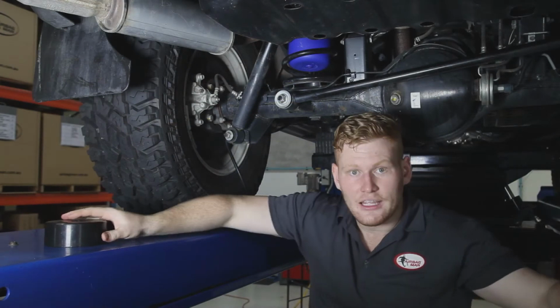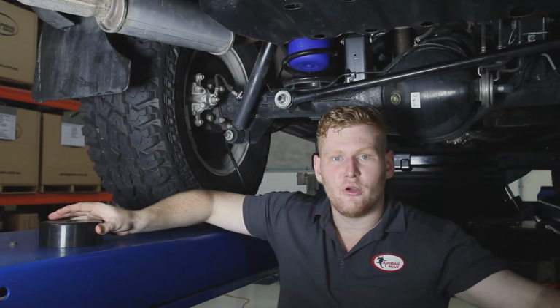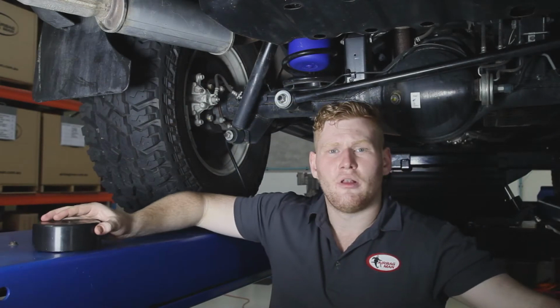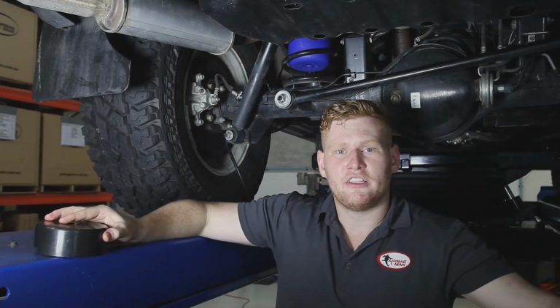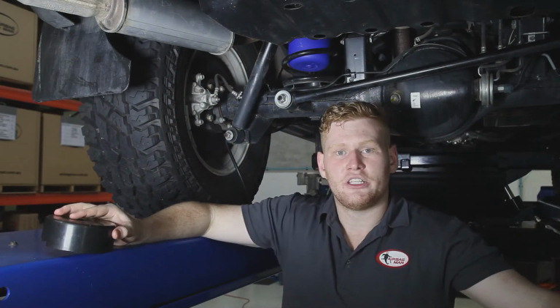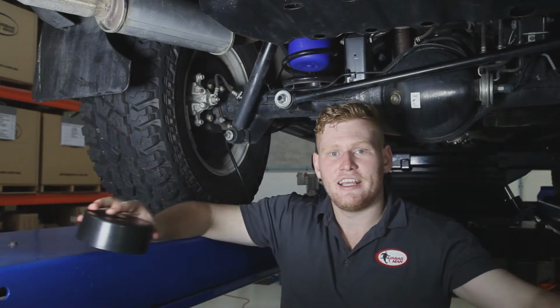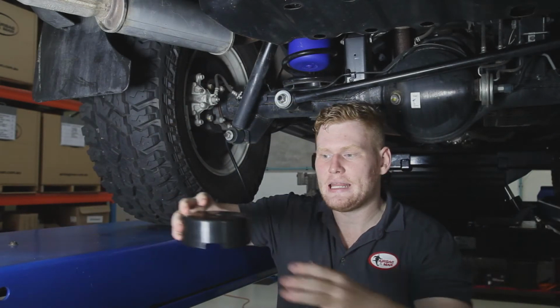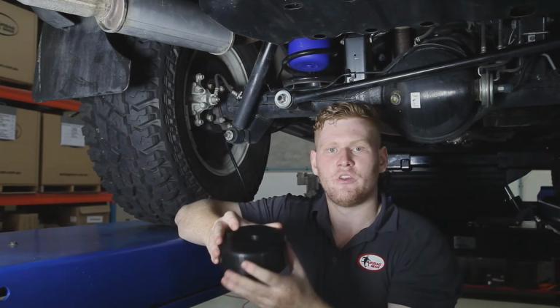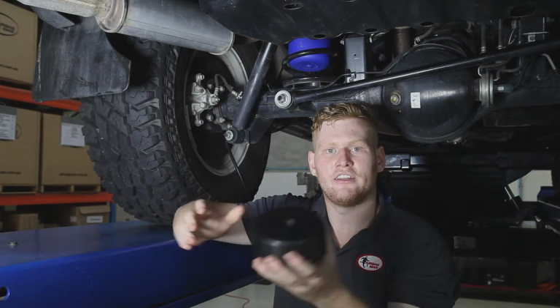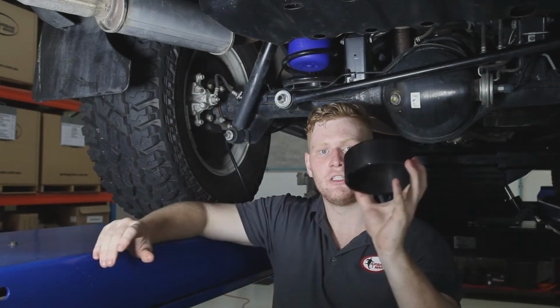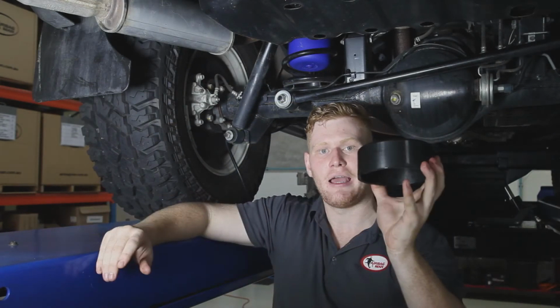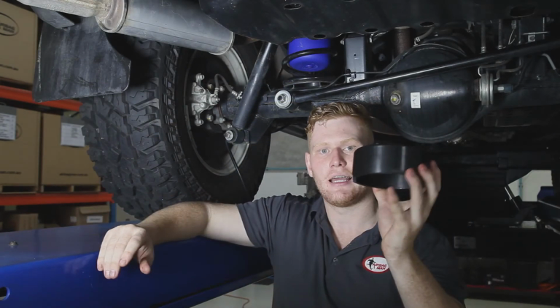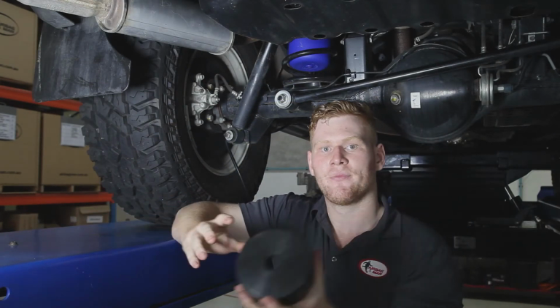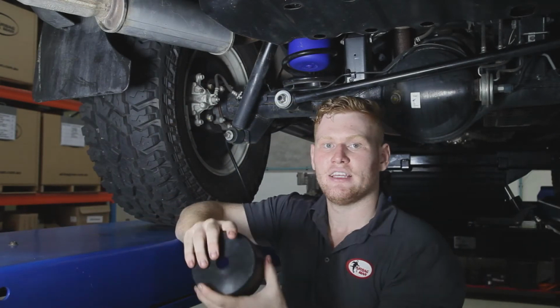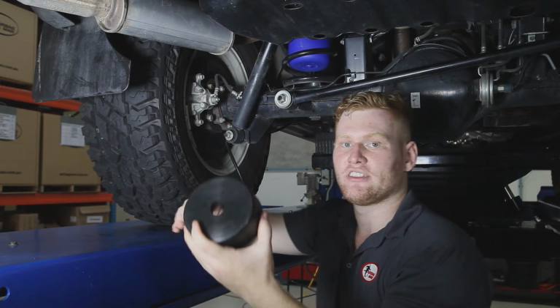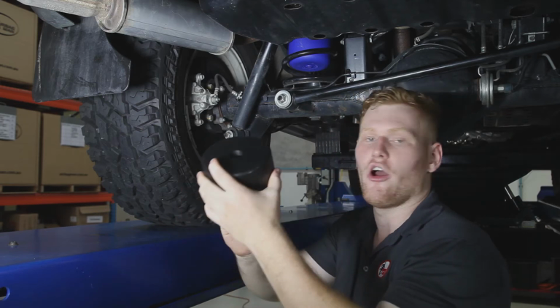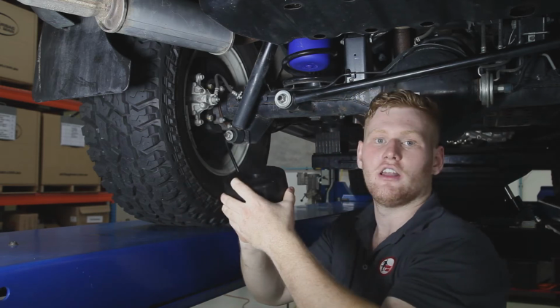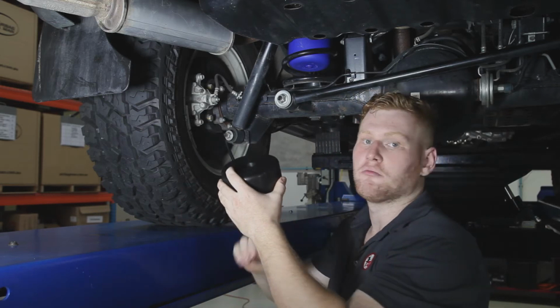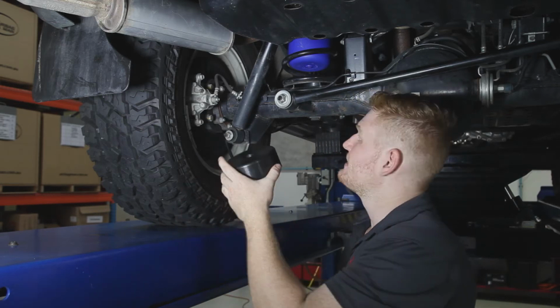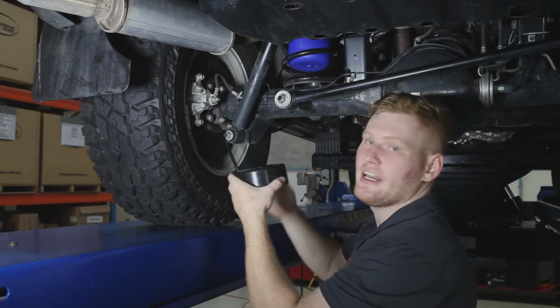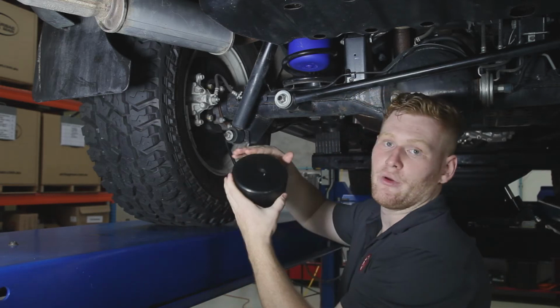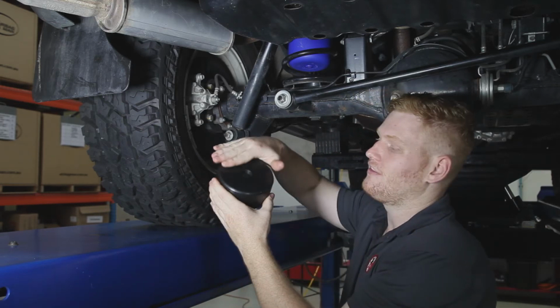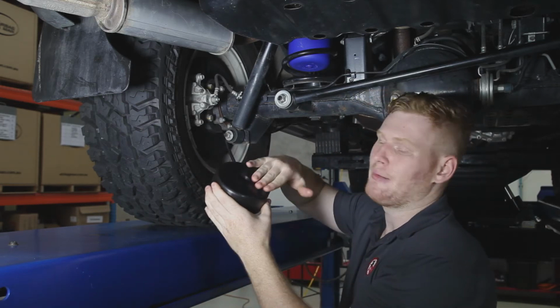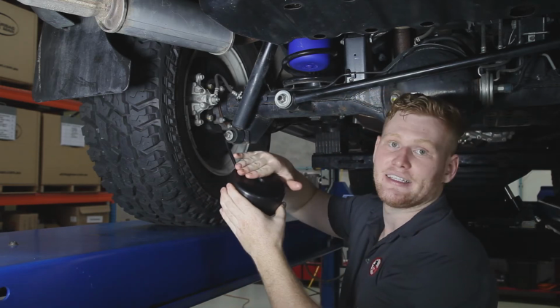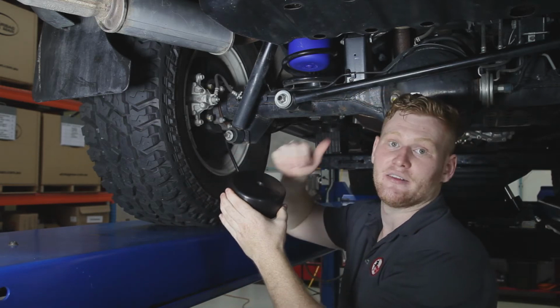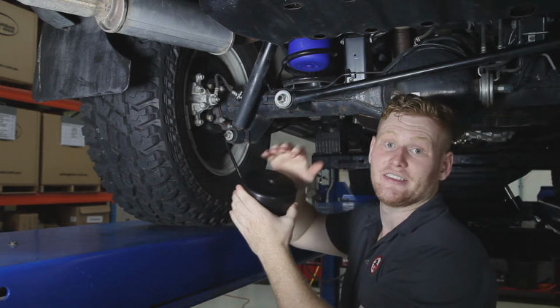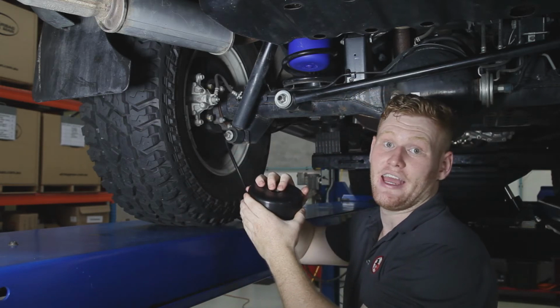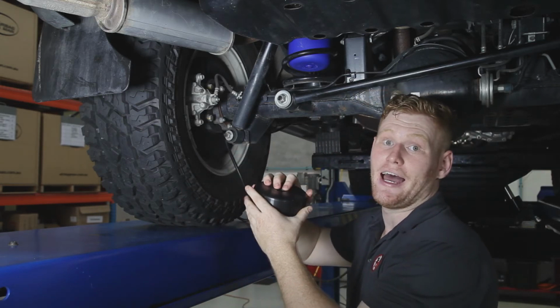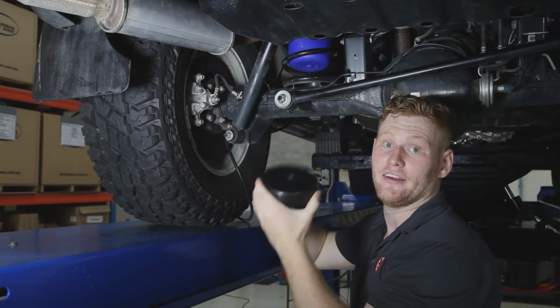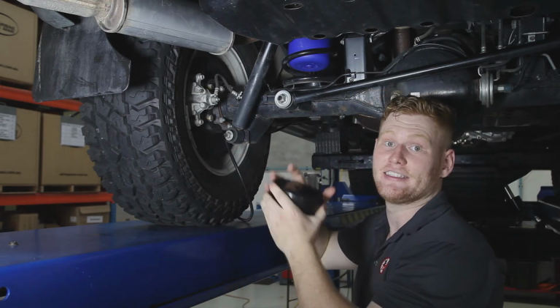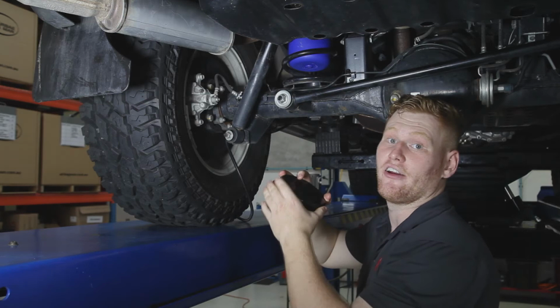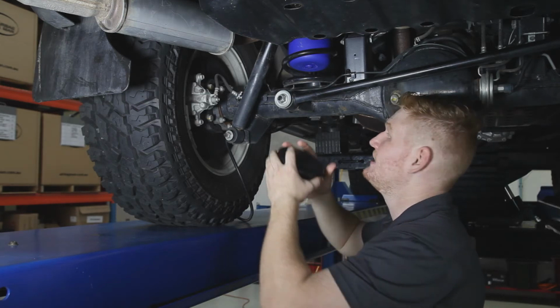If you are supplied with the 2-inch raise kit, you'll get a 2-inch spacer cup. This will sit over the lower spring seat with the flat base against the base of the airbag. This is how it goes in.